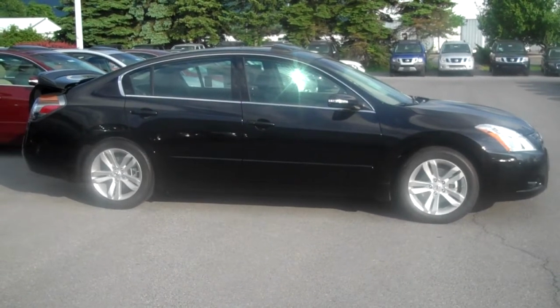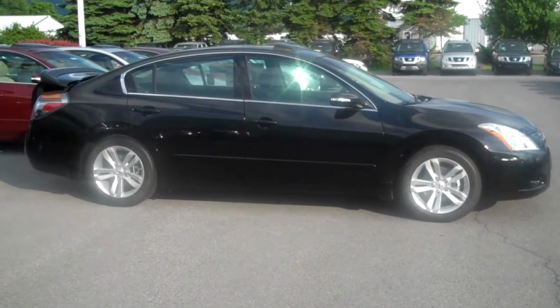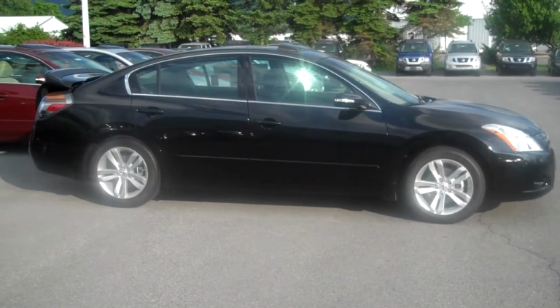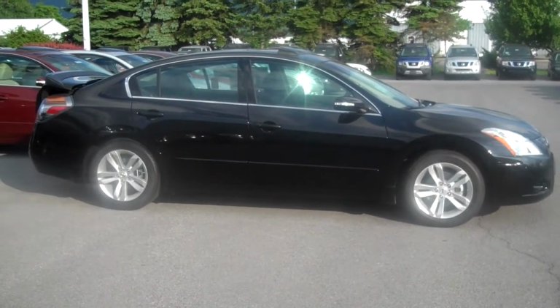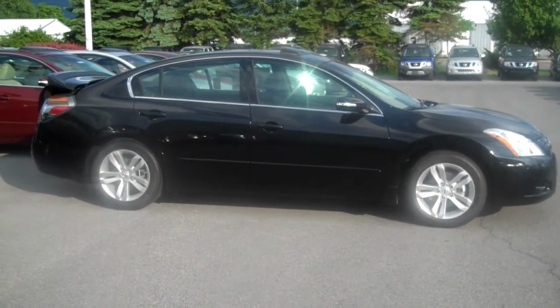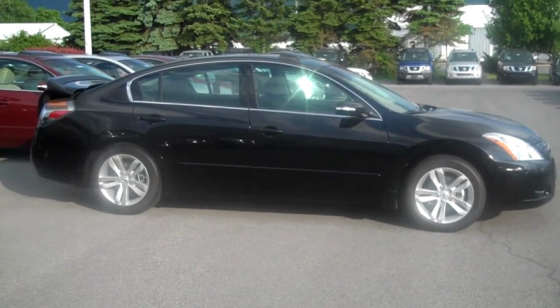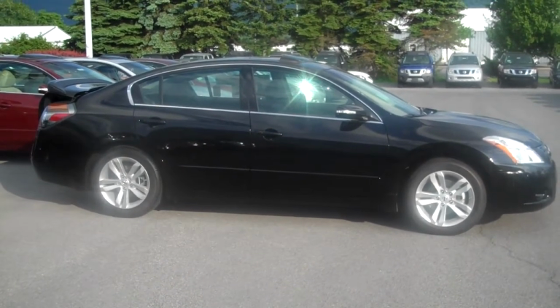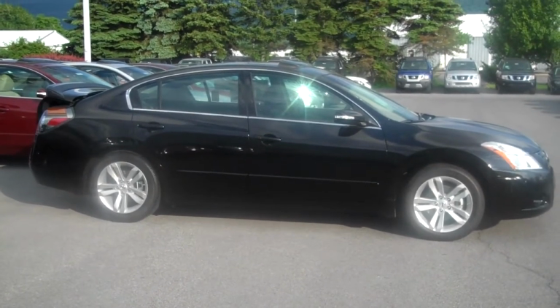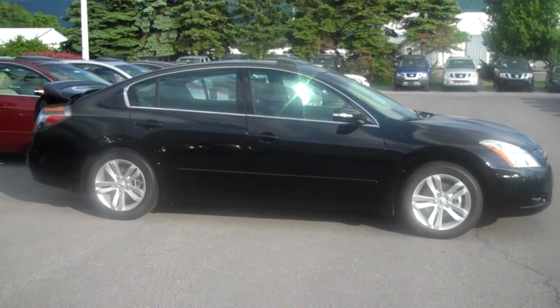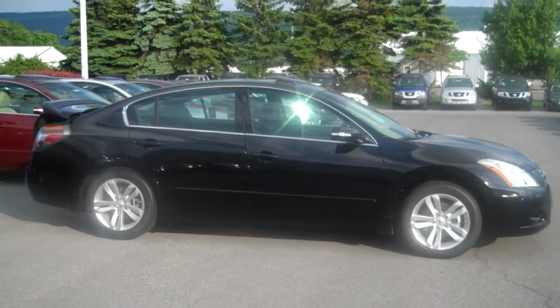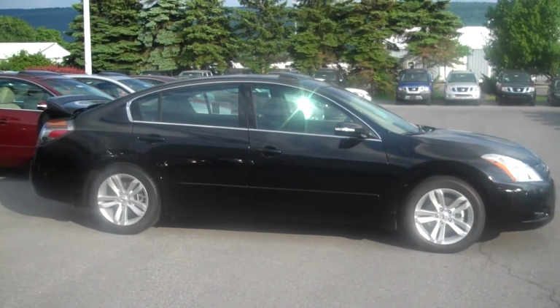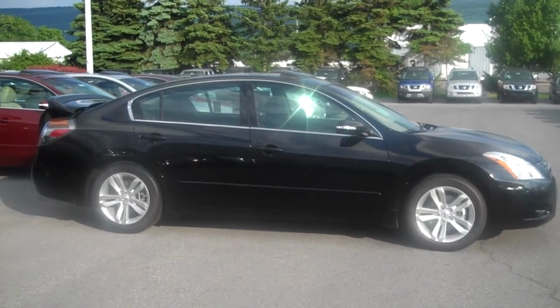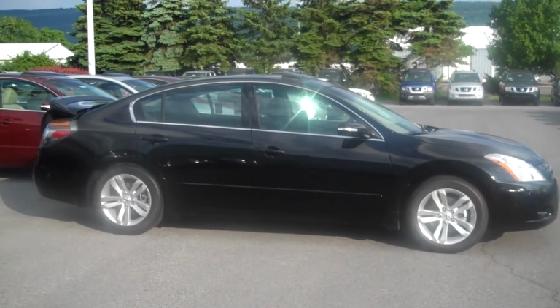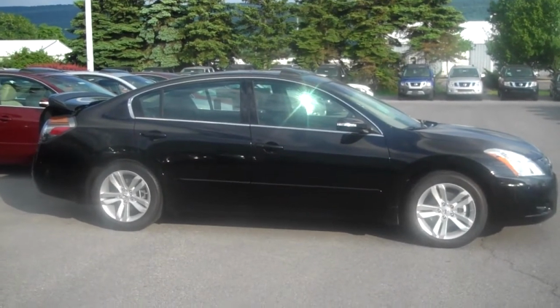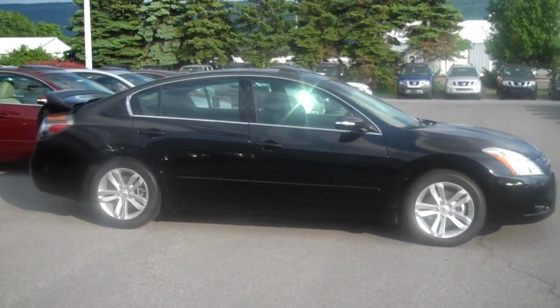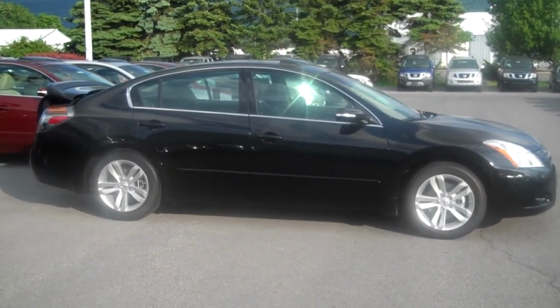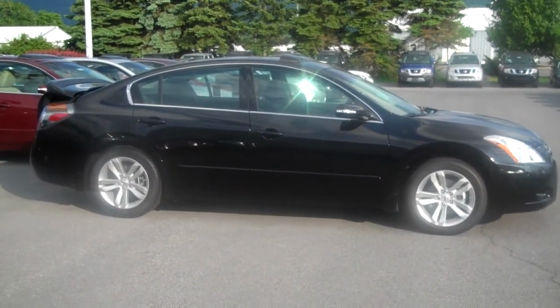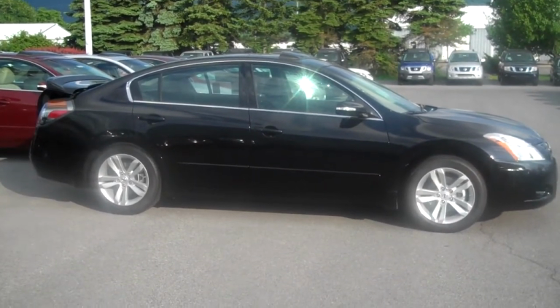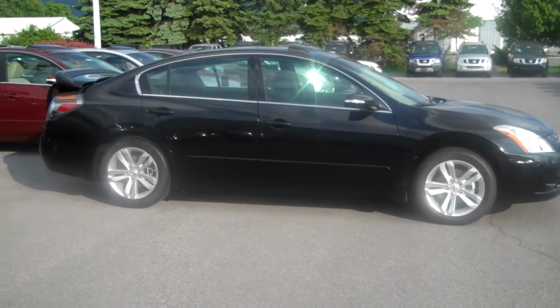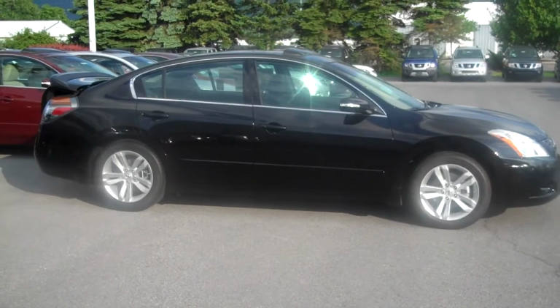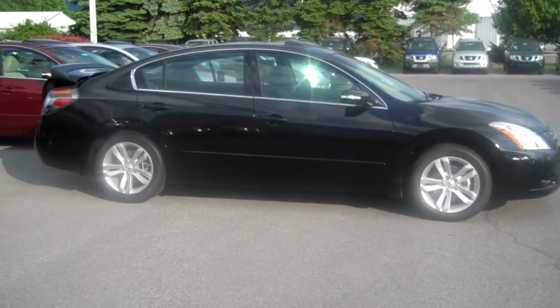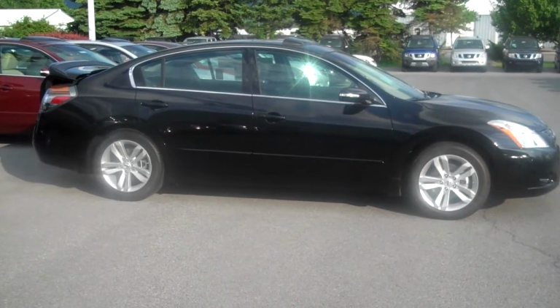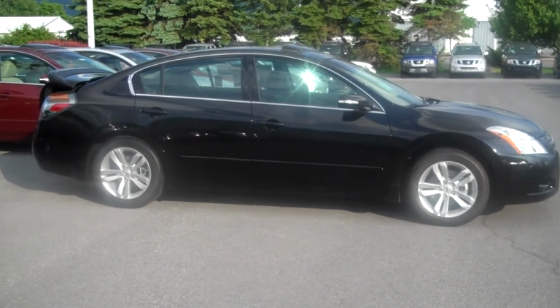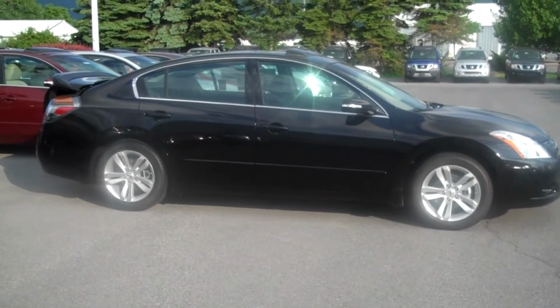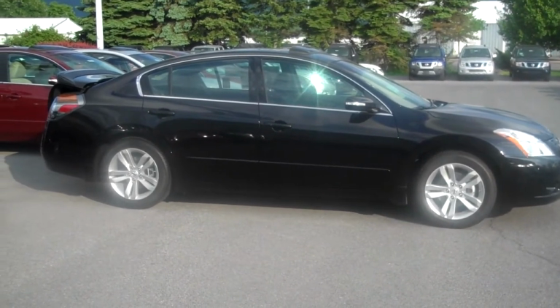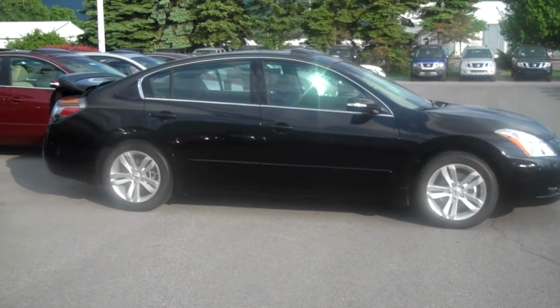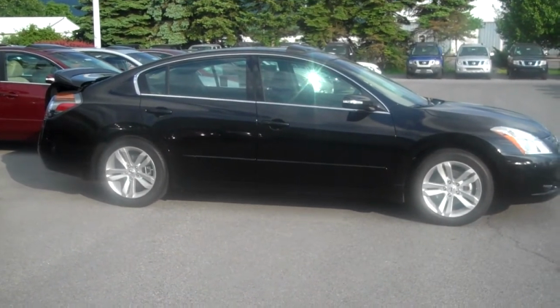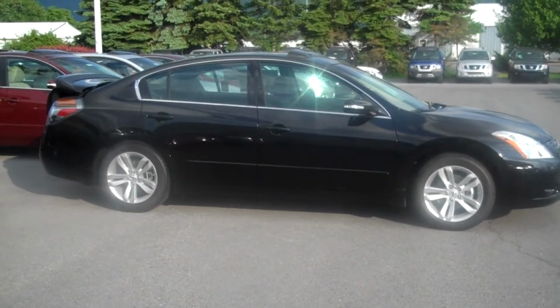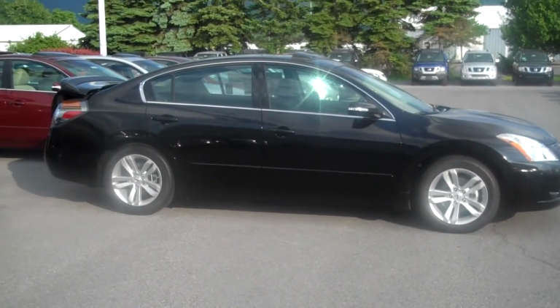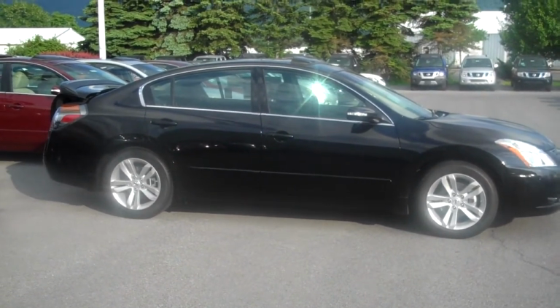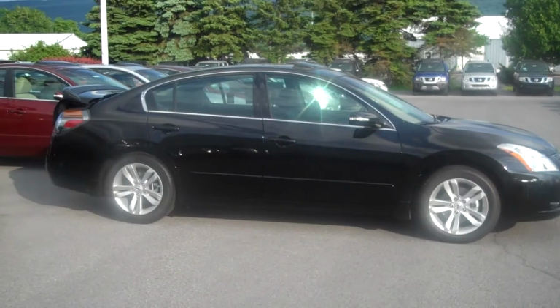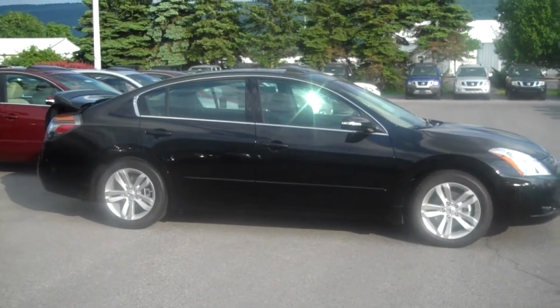Hi Herb, this is Dani here with Nissan Estate College. I just wanted to give you a personal tour of the 2012 Nissan Altima. This one is in super black and it comes fully loaded with both the sports package and the anniversary package.